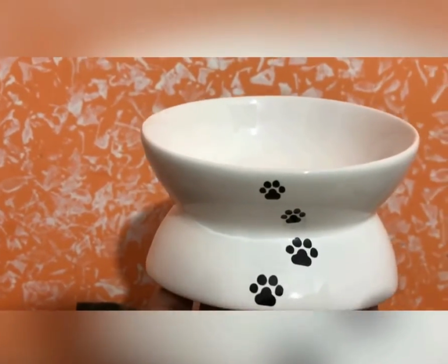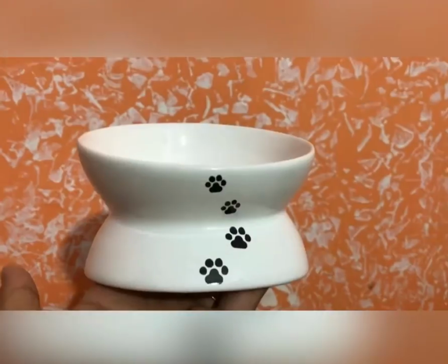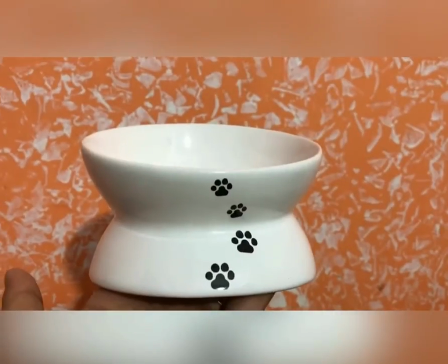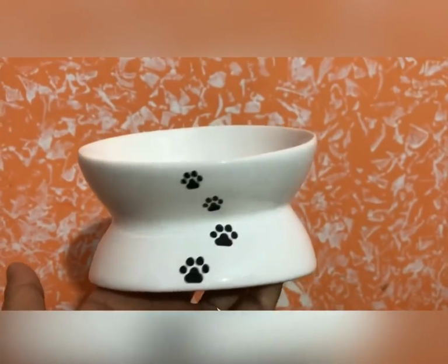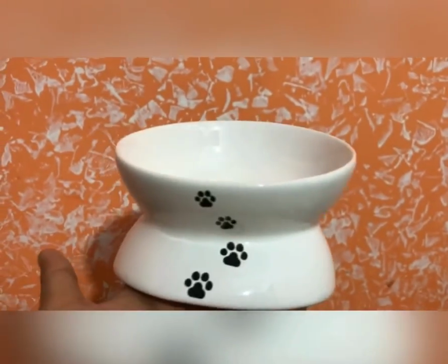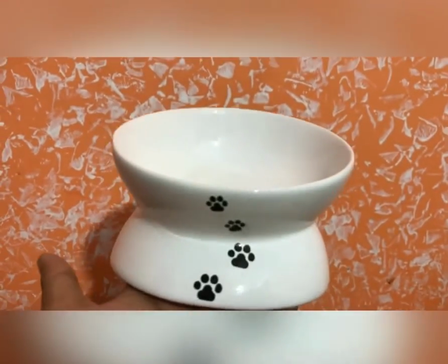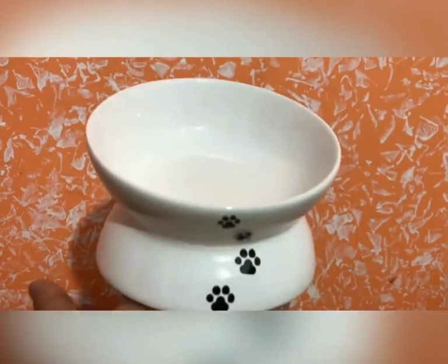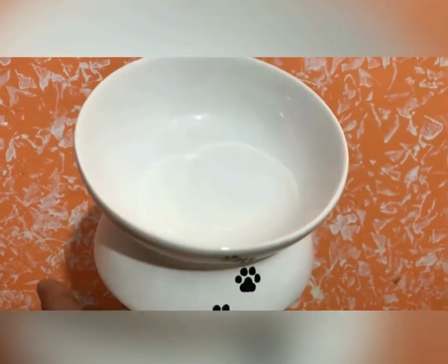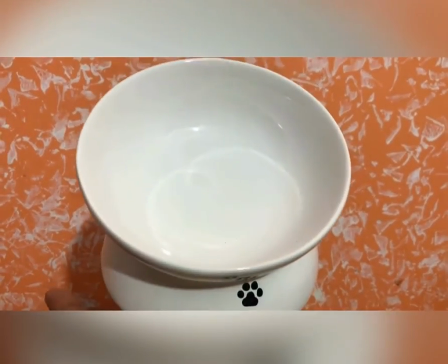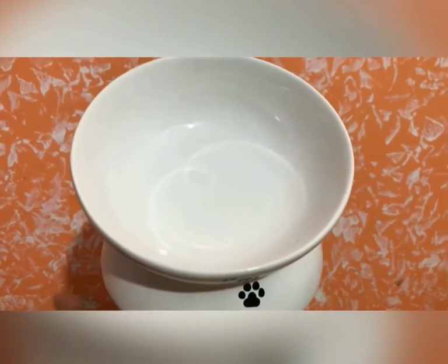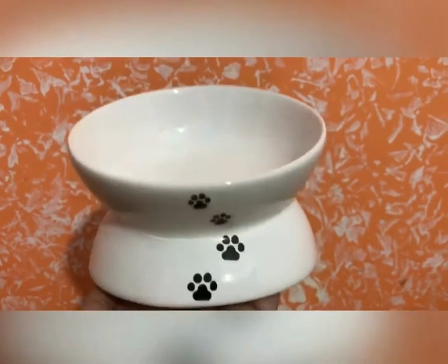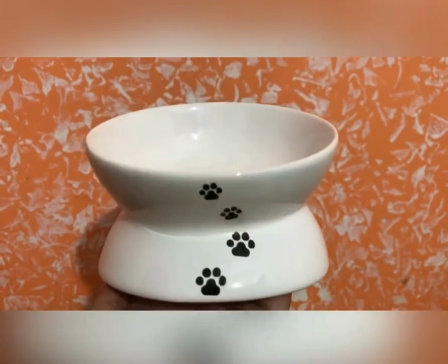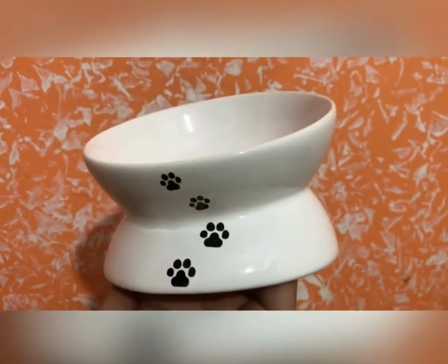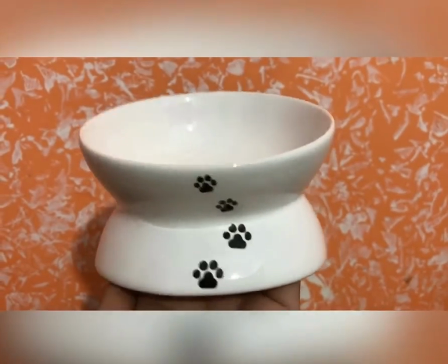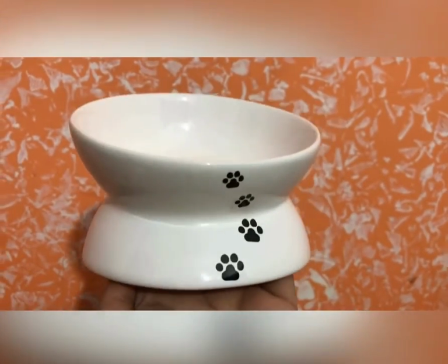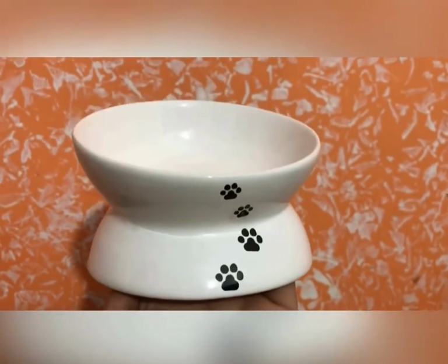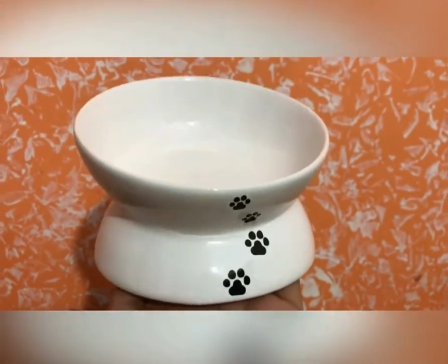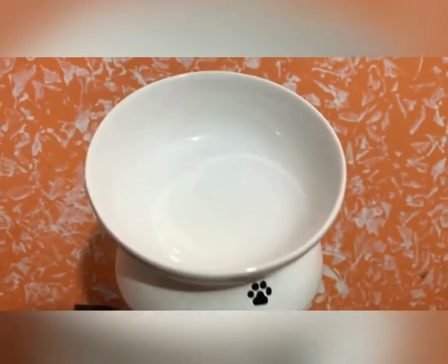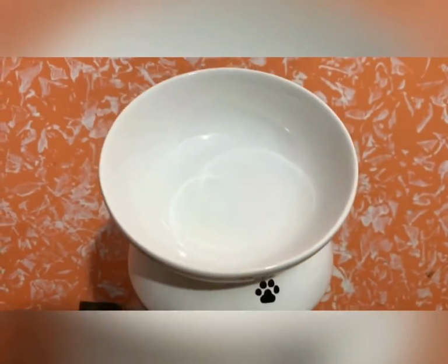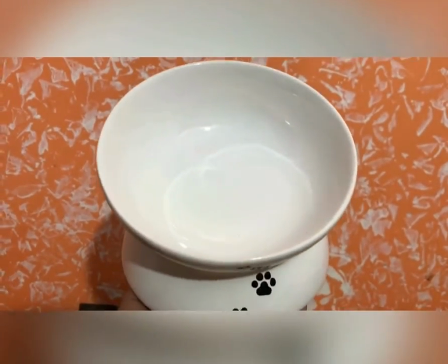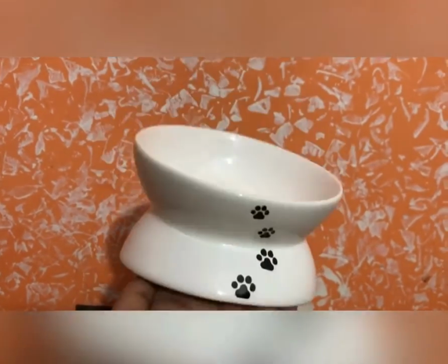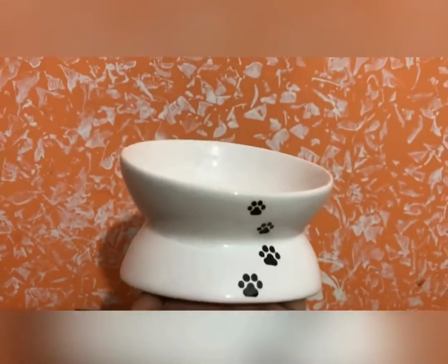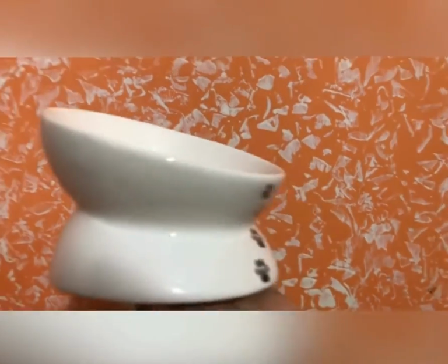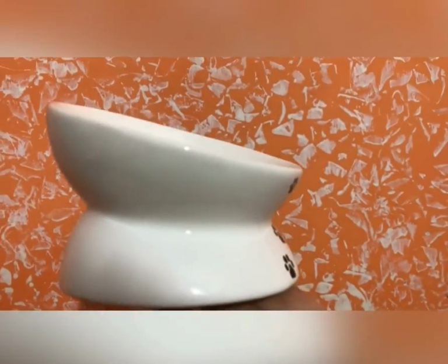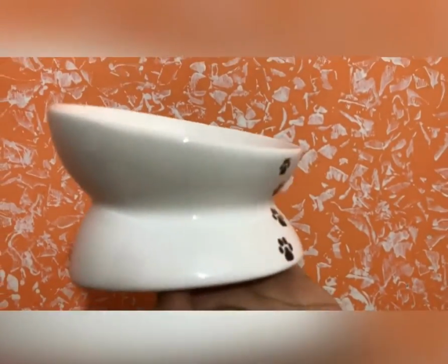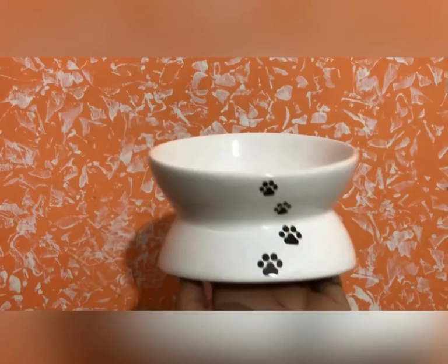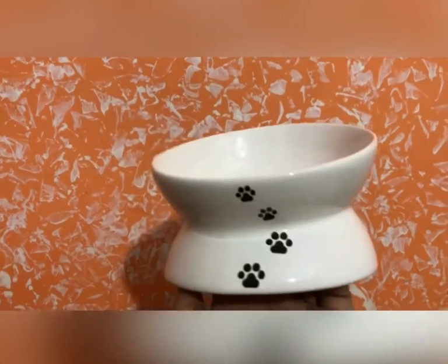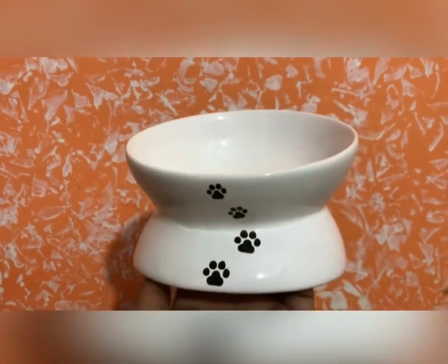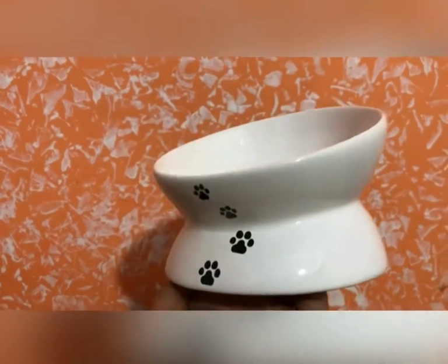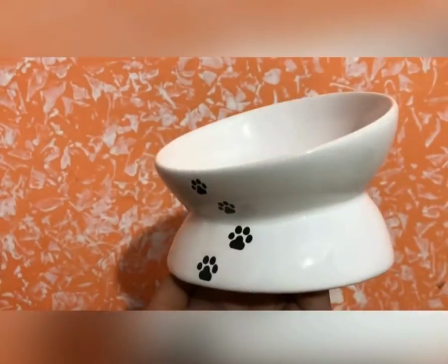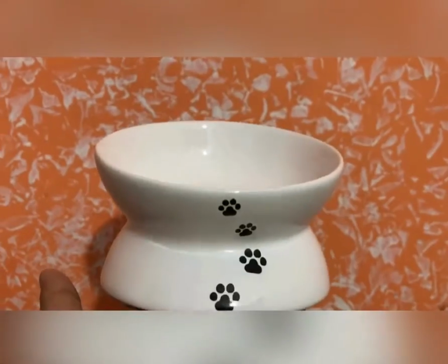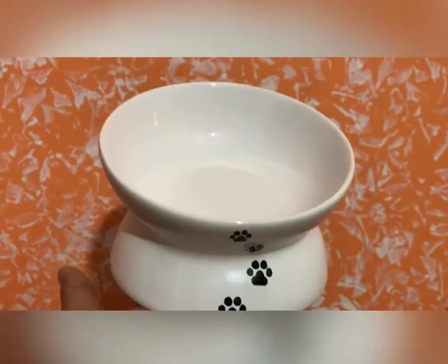Basically, I won't recommend this and I am going to return it, because it is overpriced quantity-wise. The bowl itself is ceramic, which is good, and it is beautiful — but overall not worth it for the price.